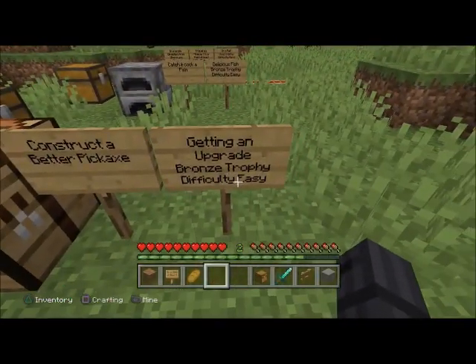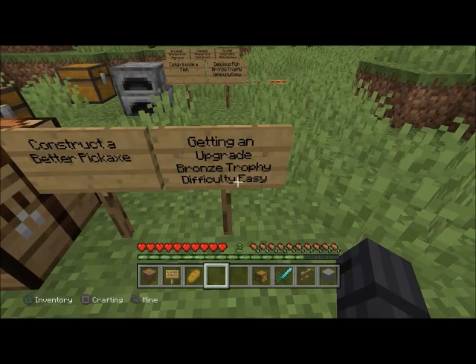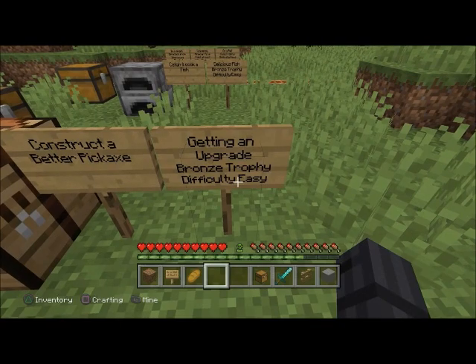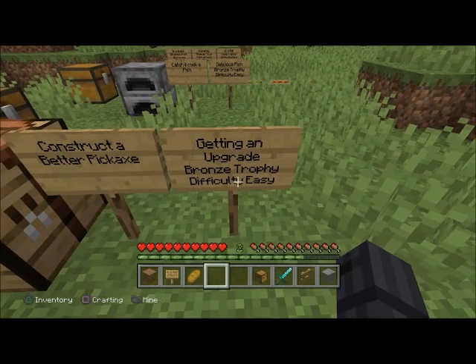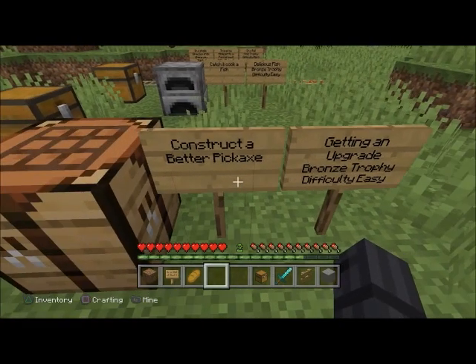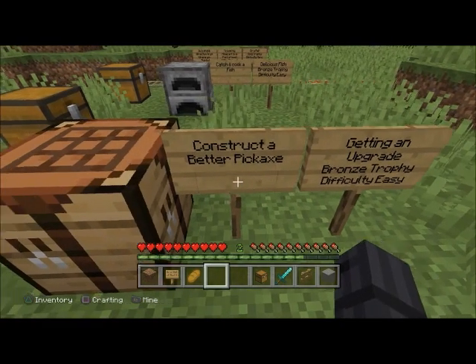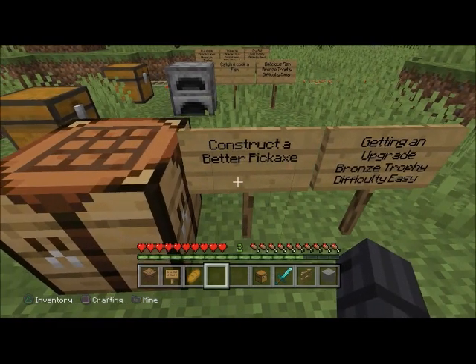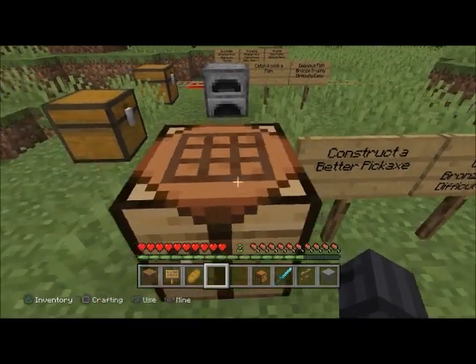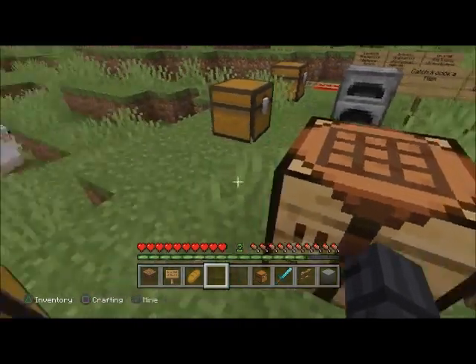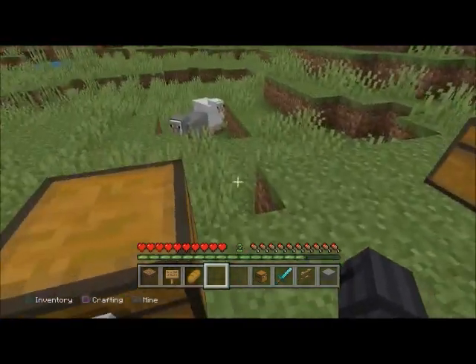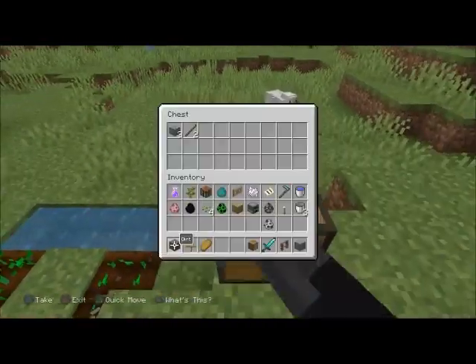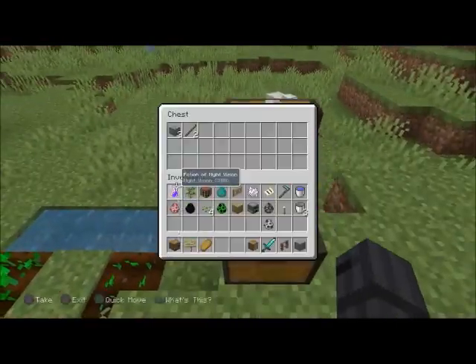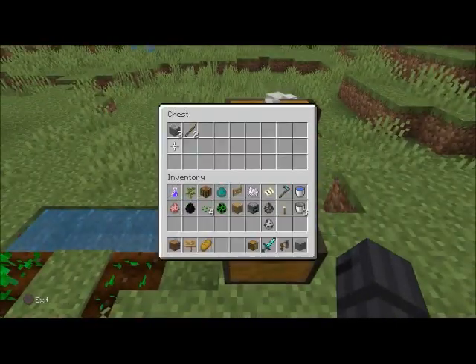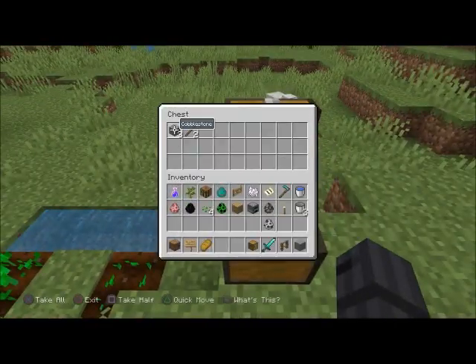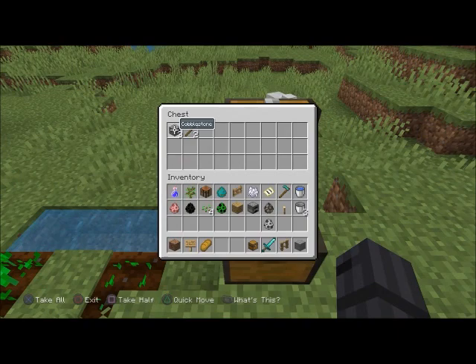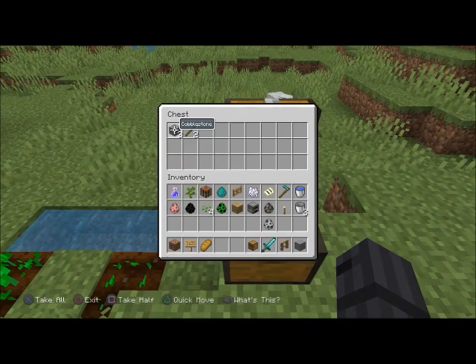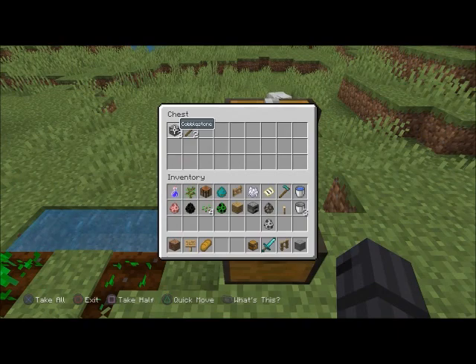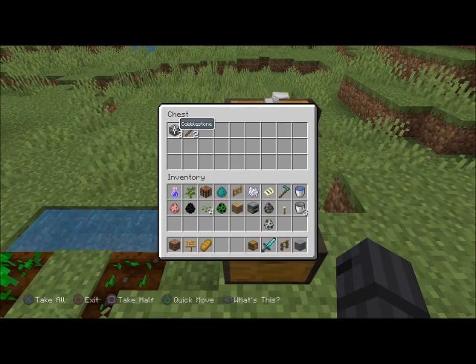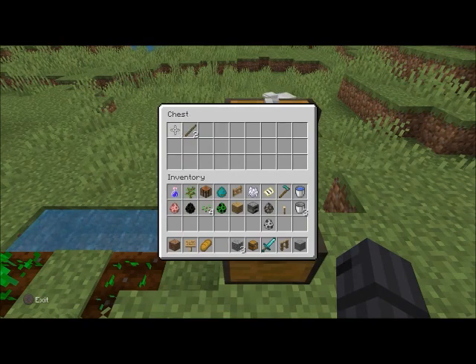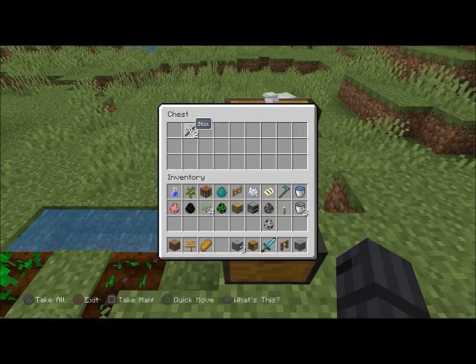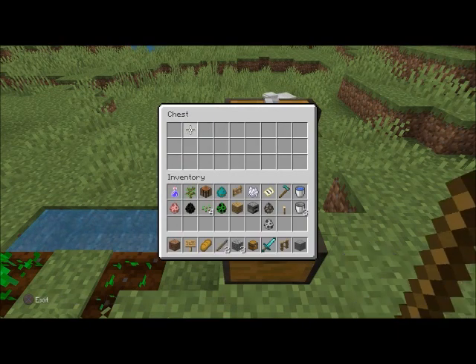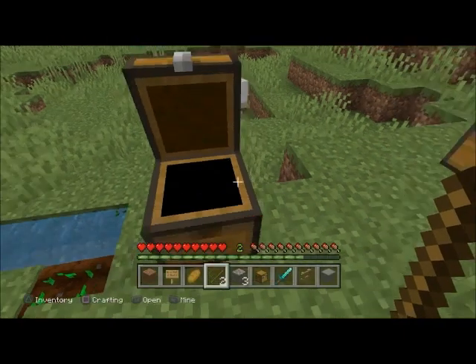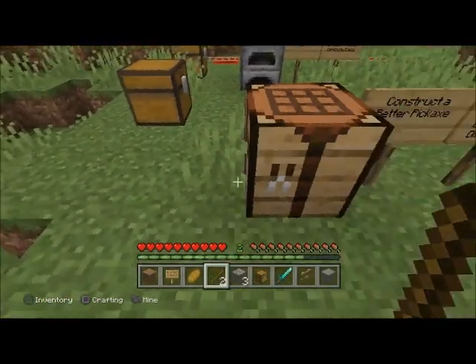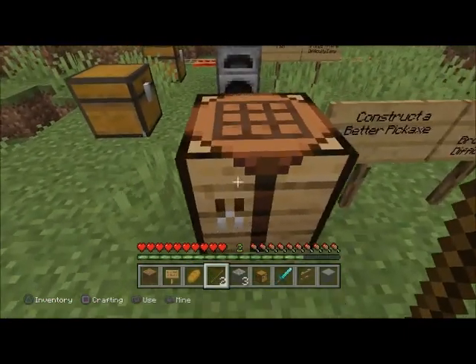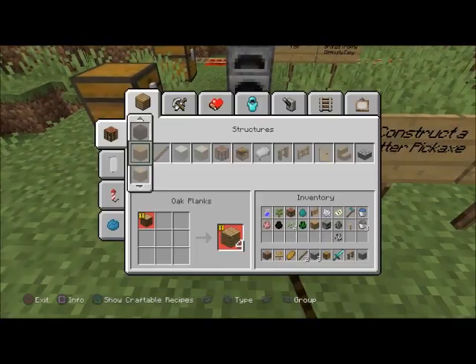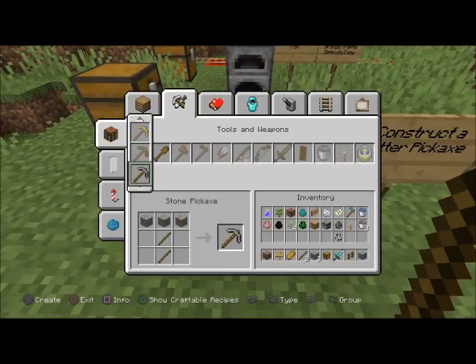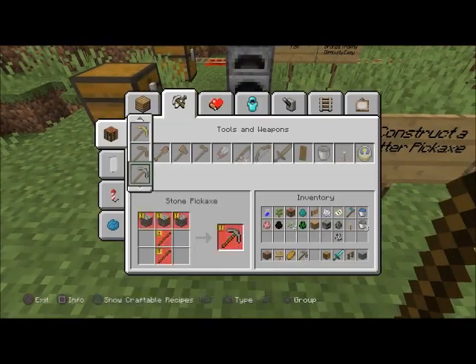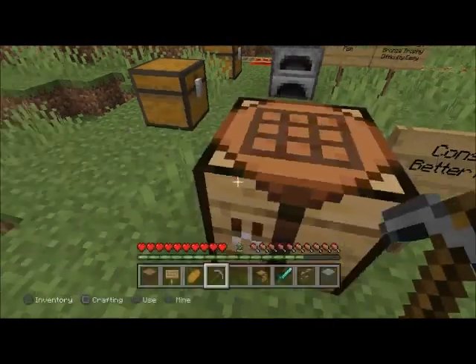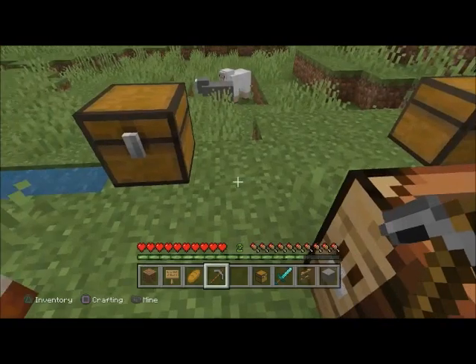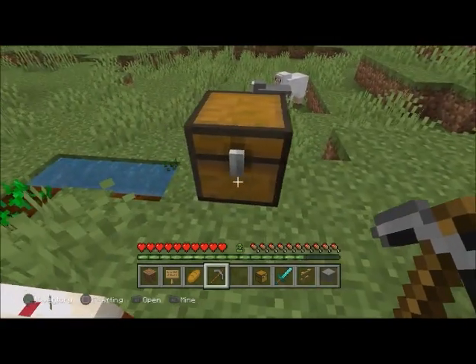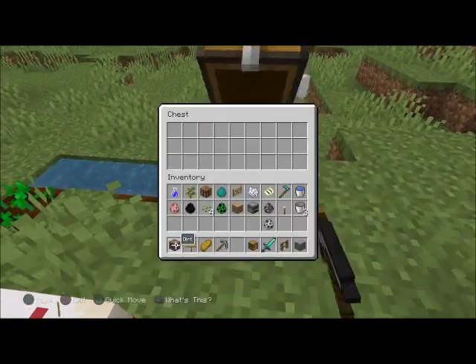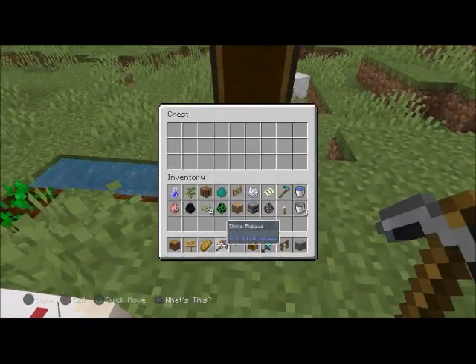'Getting an Upgrade' — bronze trophy, difficulty easy. Construct a better pickaxe. This is one you need to use your wooden pickaxe for. Mine three pieces of cobblestone and make a stone pickaxe, which you'll then use to mine iron.